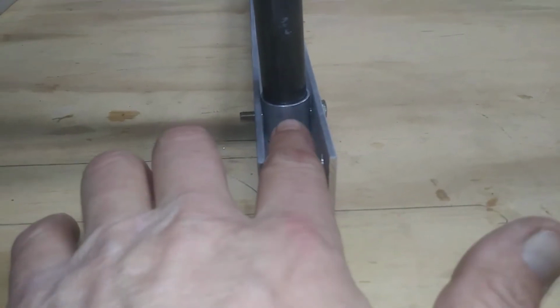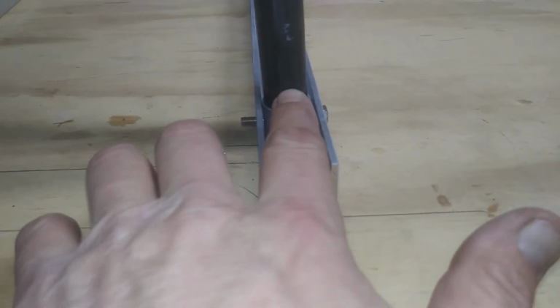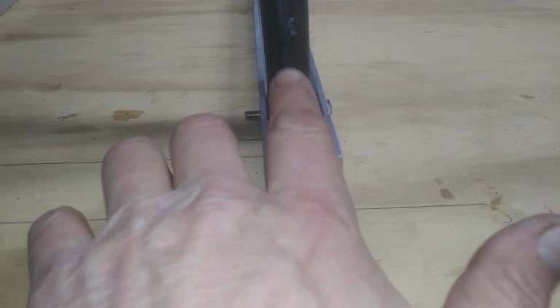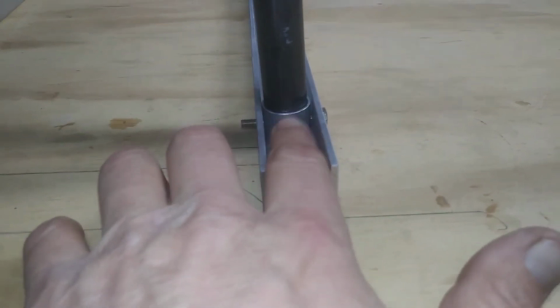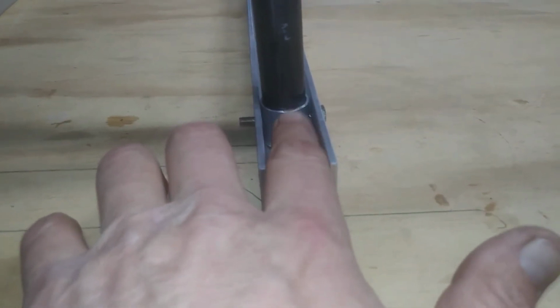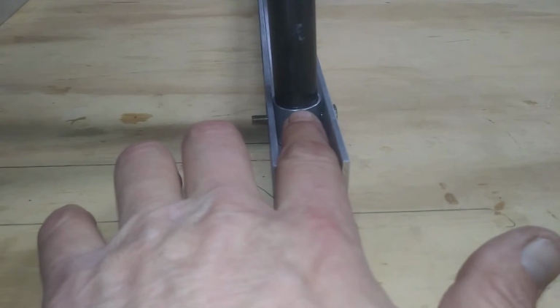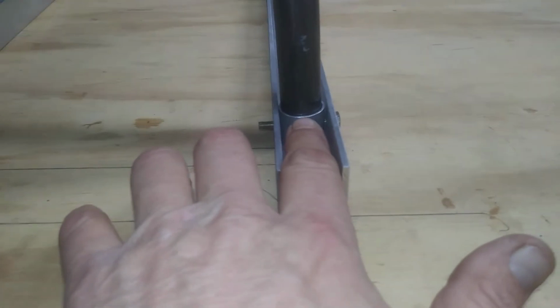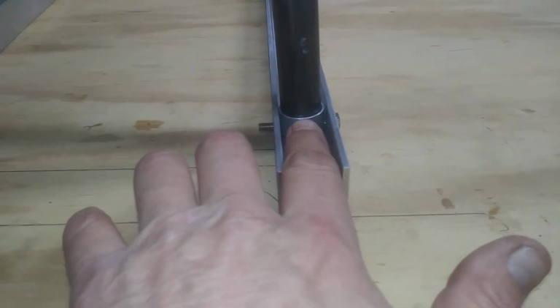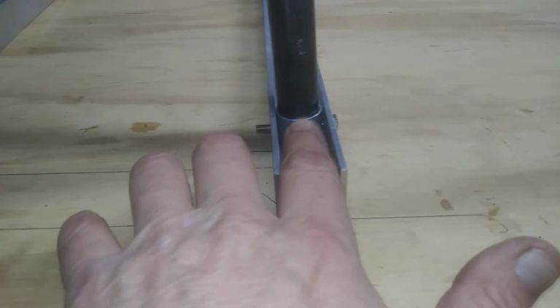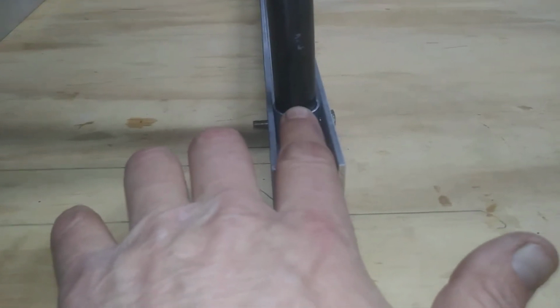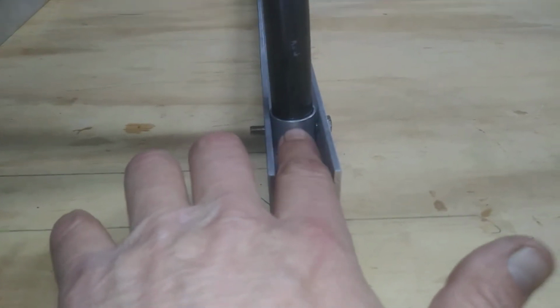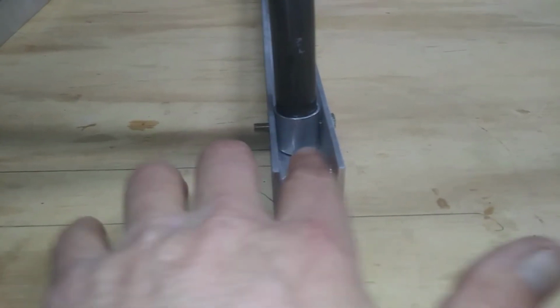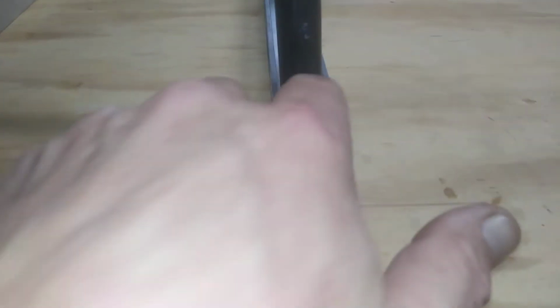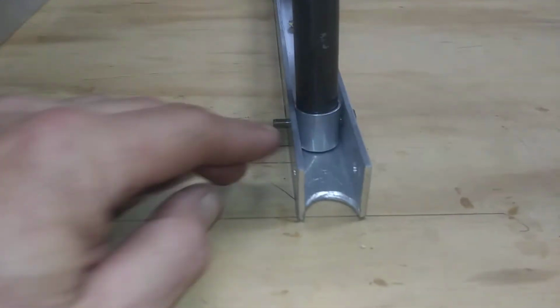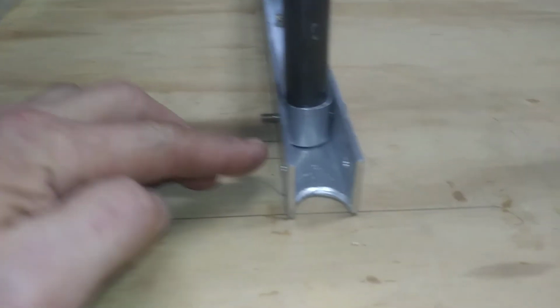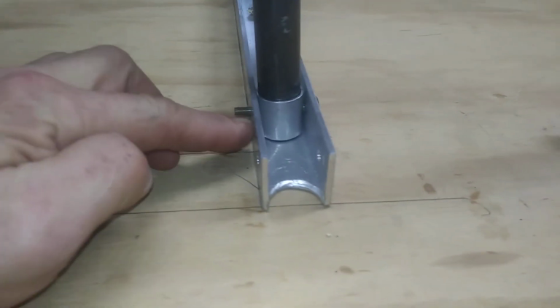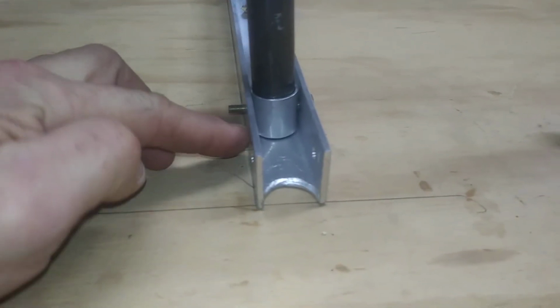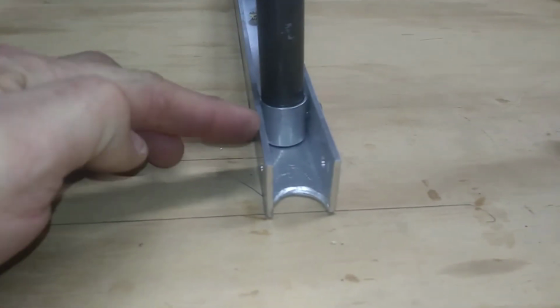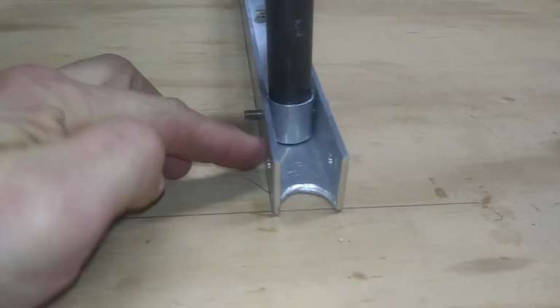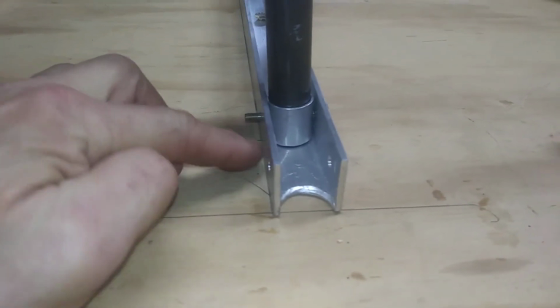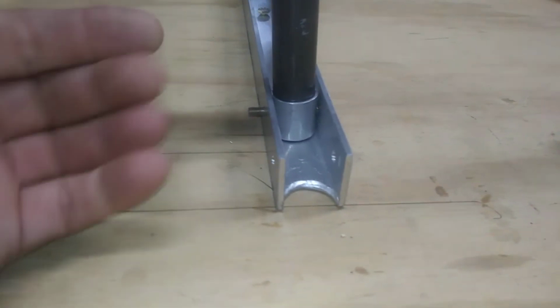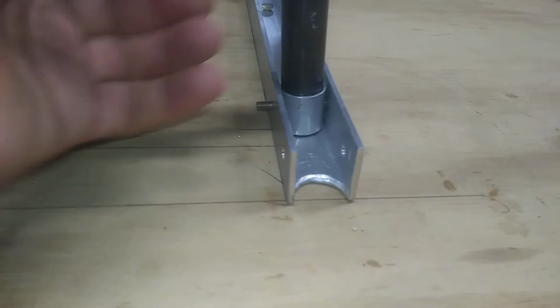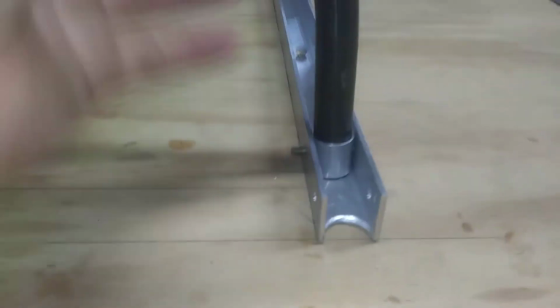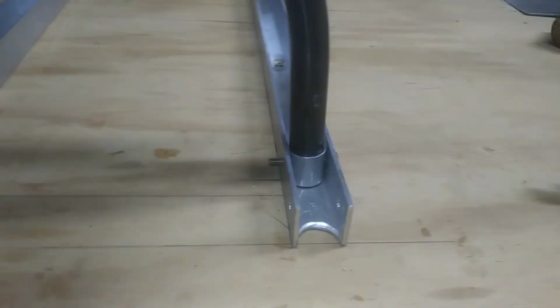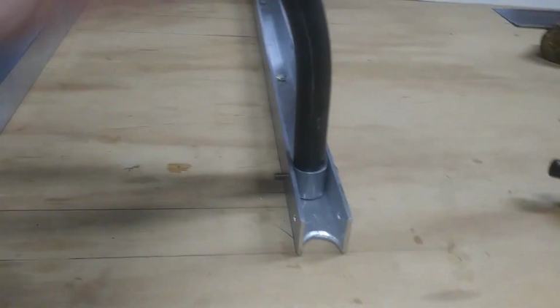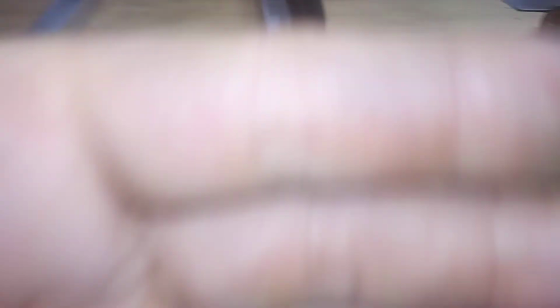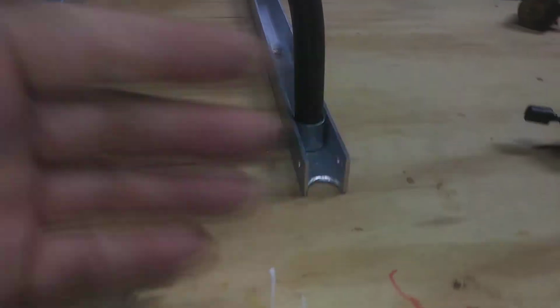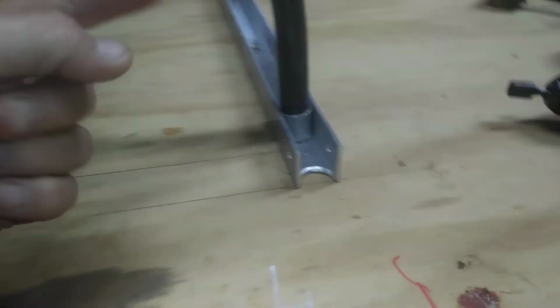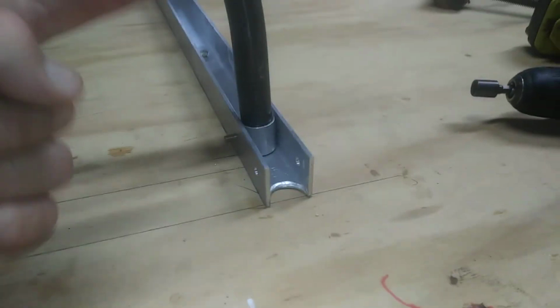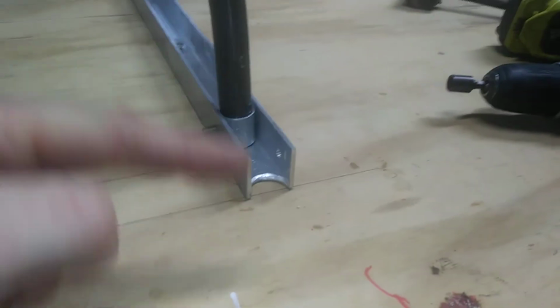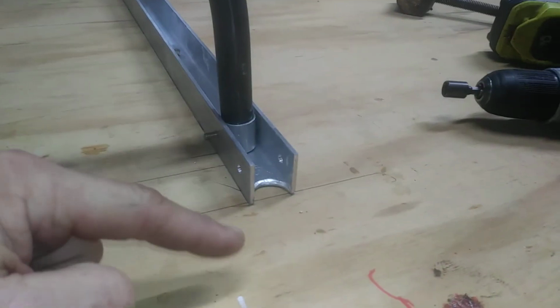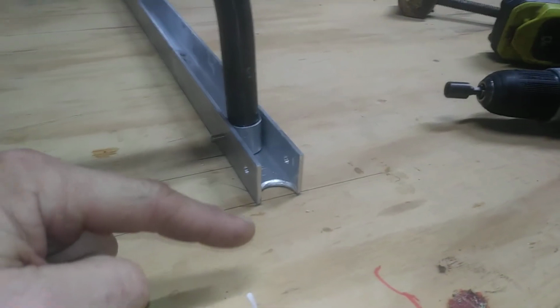If you have a bushing in the pipe, put a bolt through it, and then you're going to have to radius this here — half of it — so it can roll back towards you.